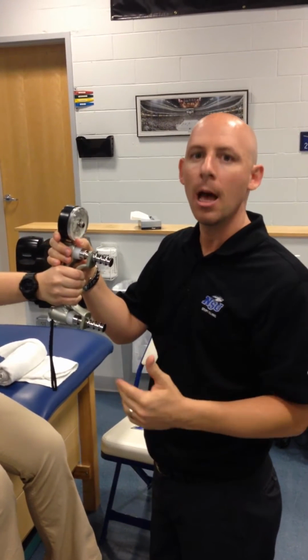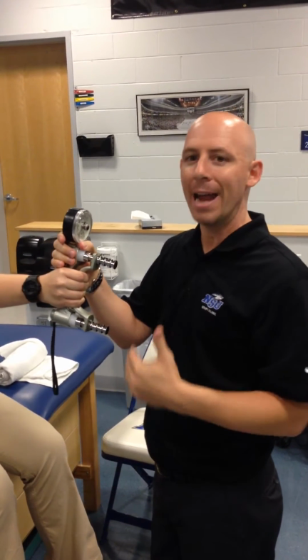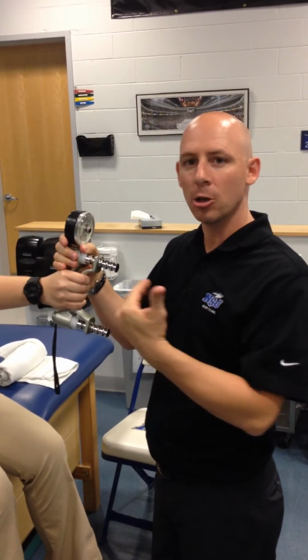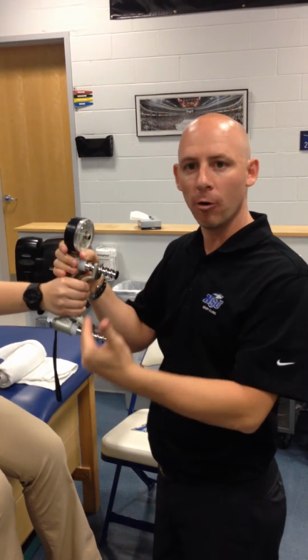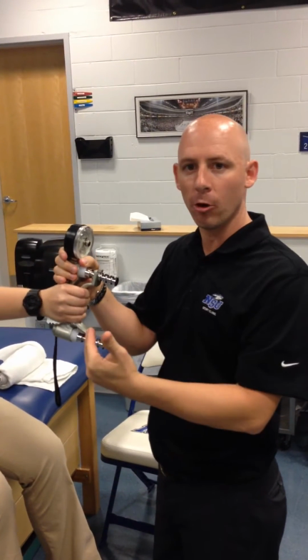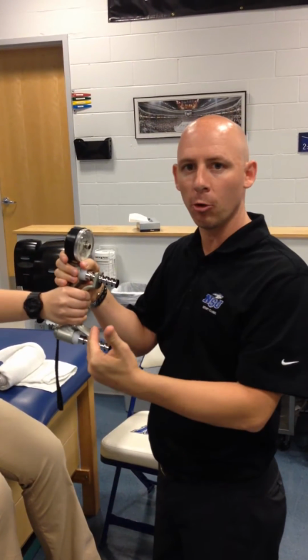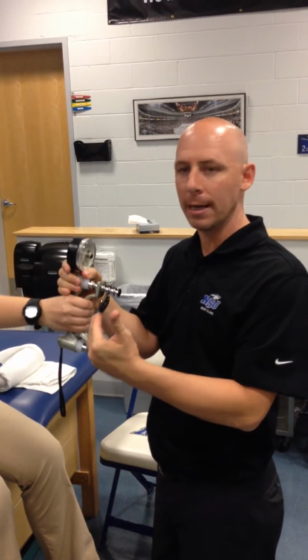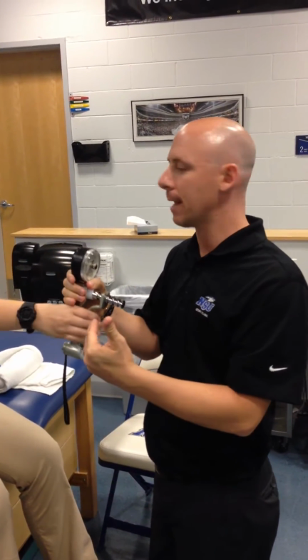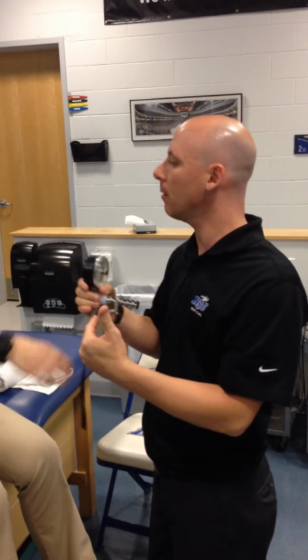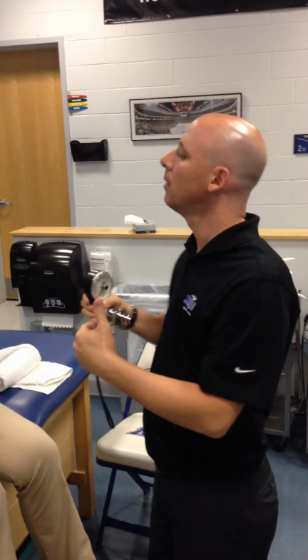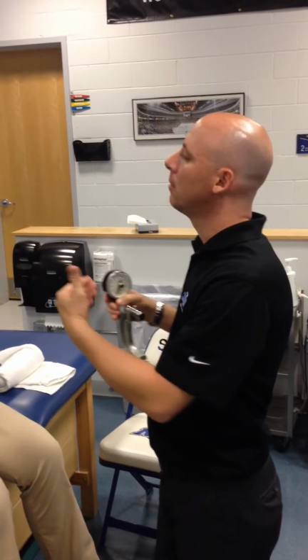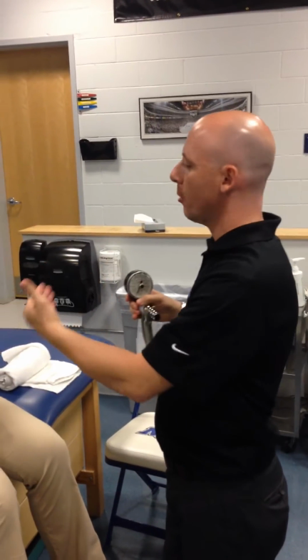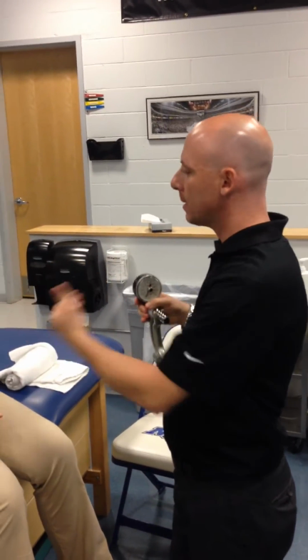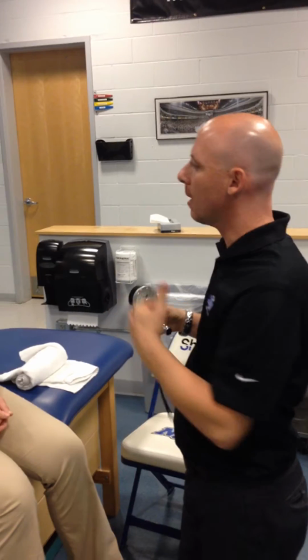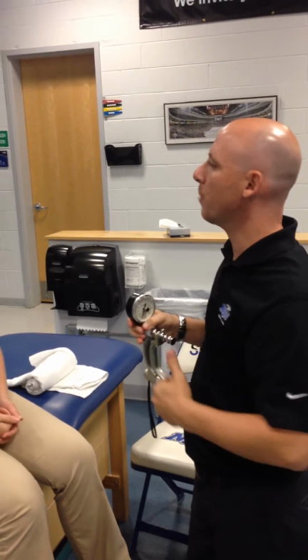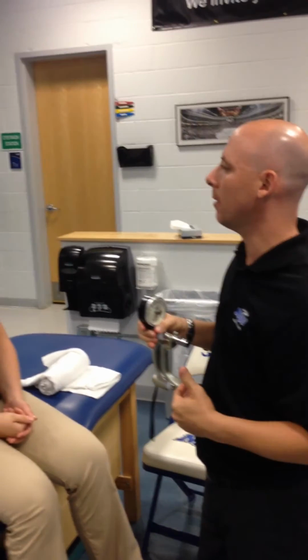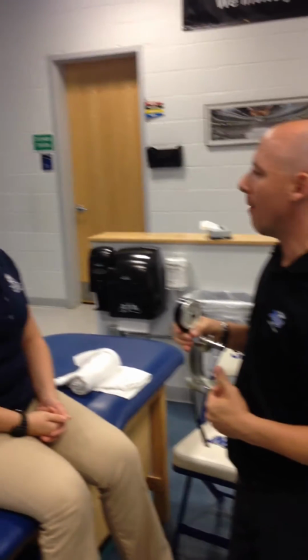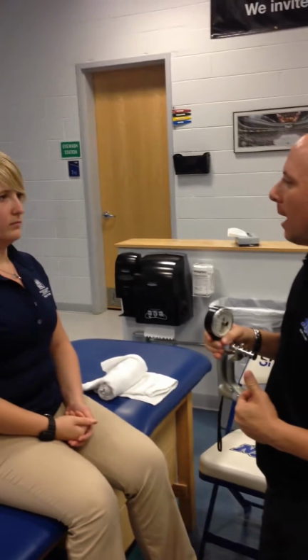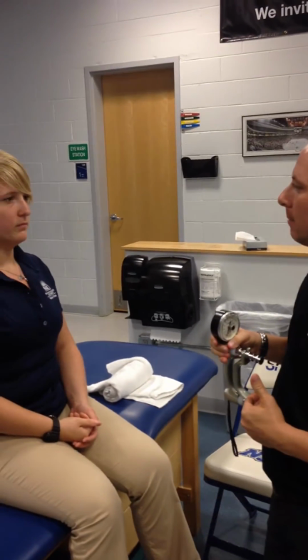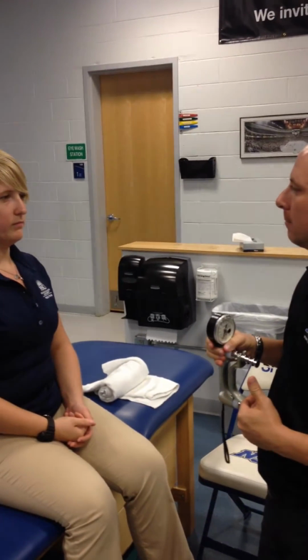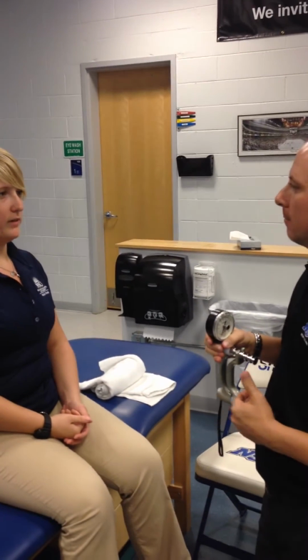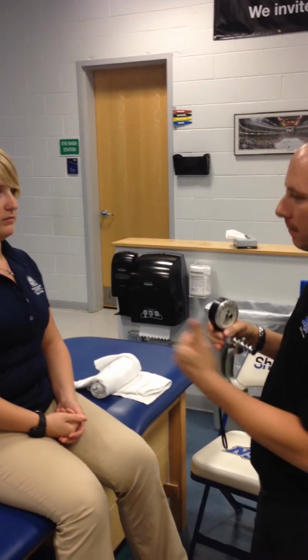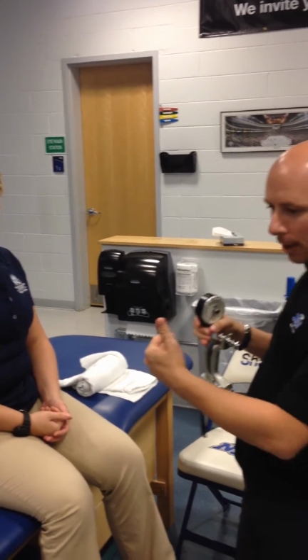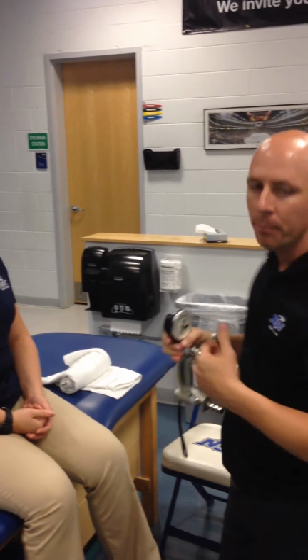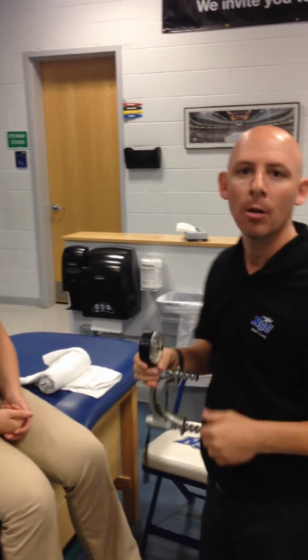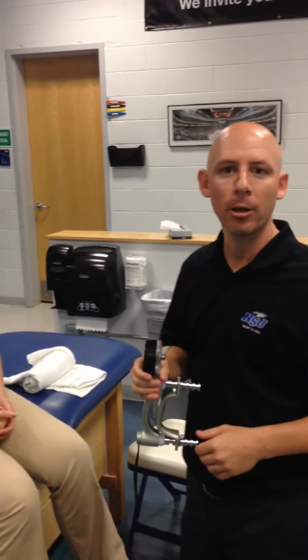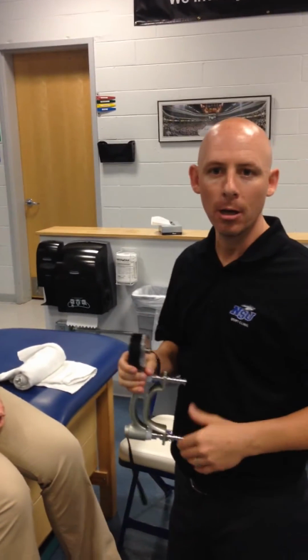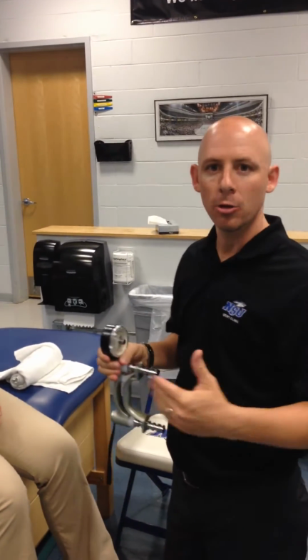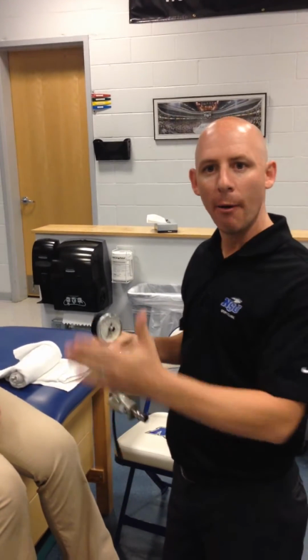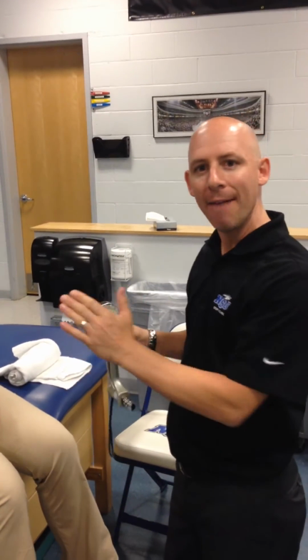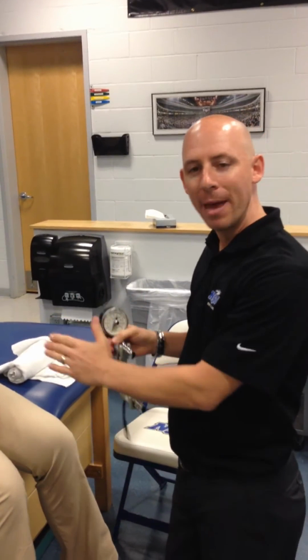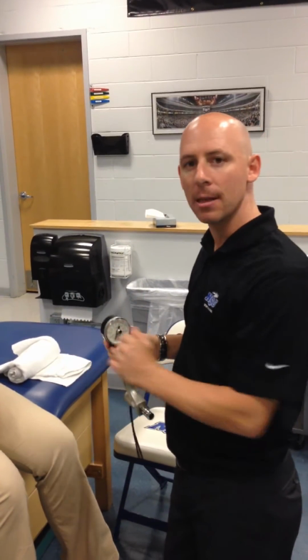I would ask her for a verbal rating scale — out of 10, how much pain do you have with that? She says five. So now I have a baseline.